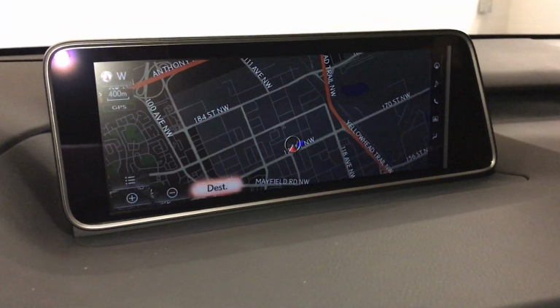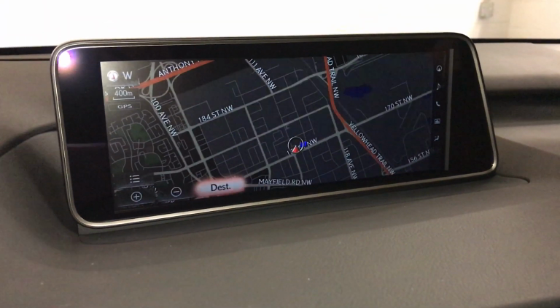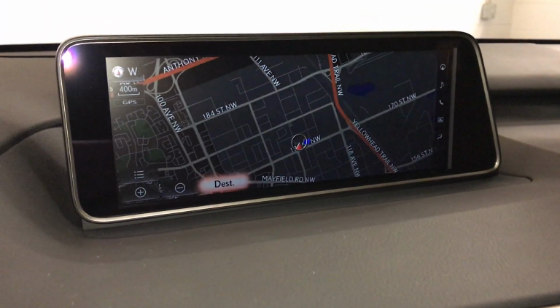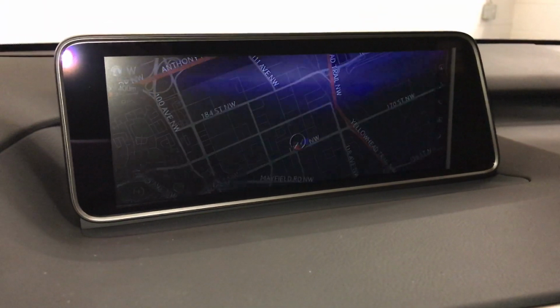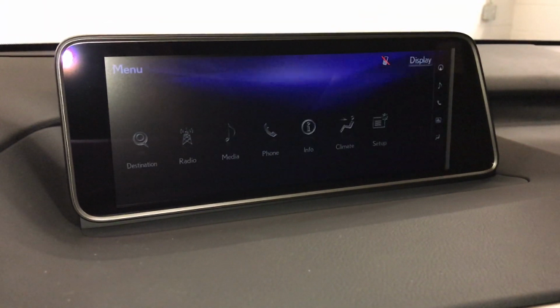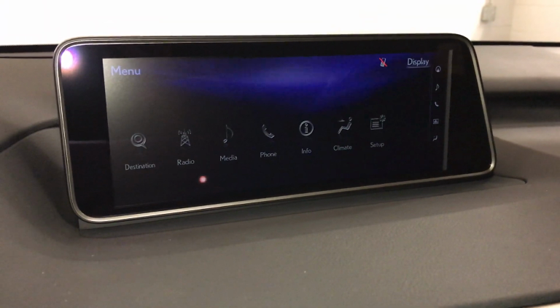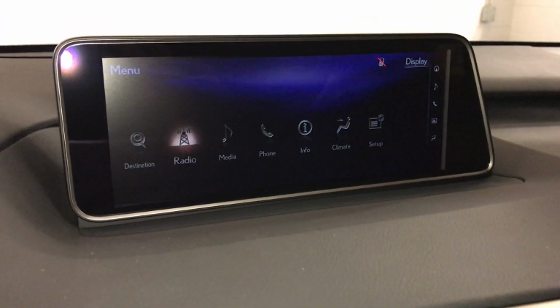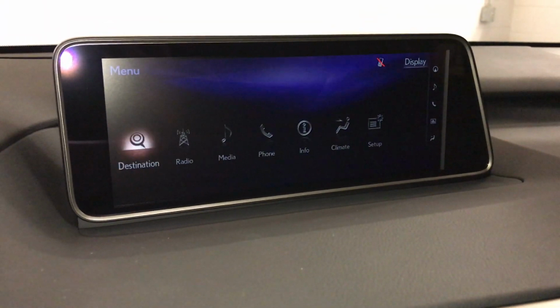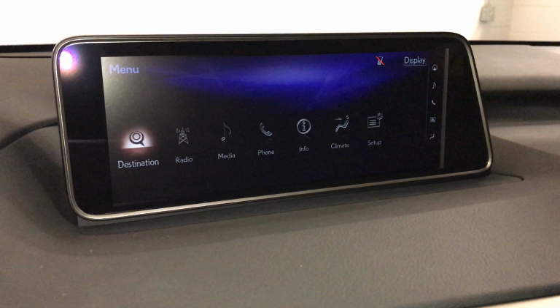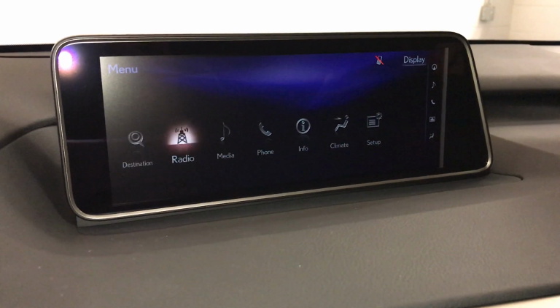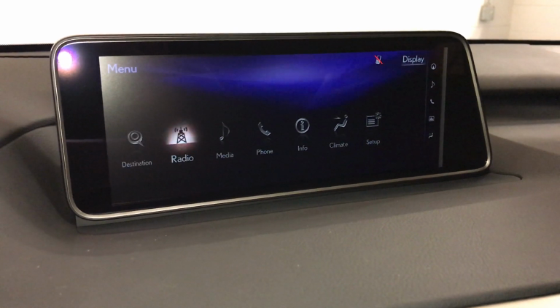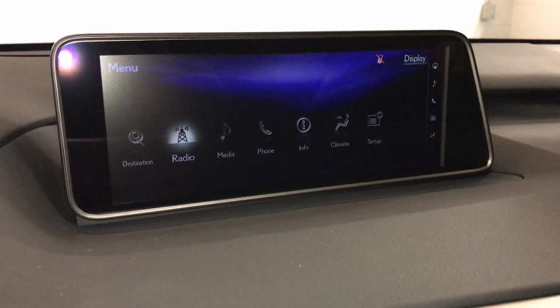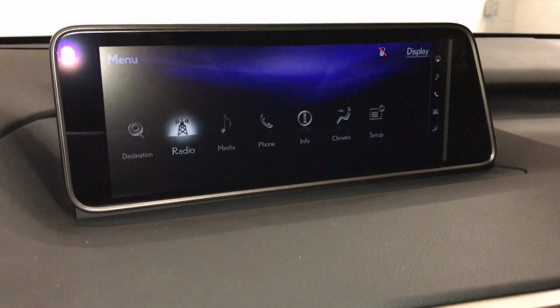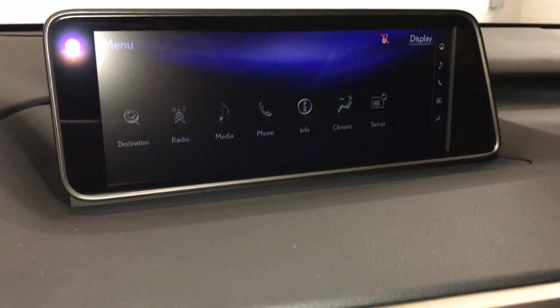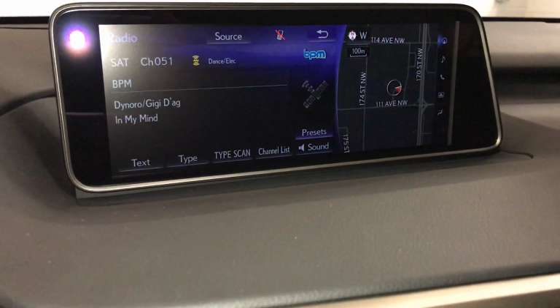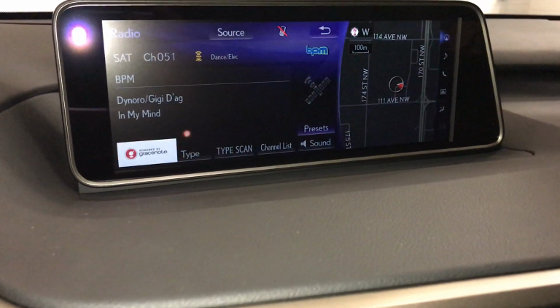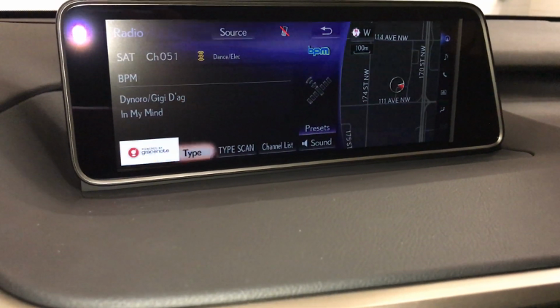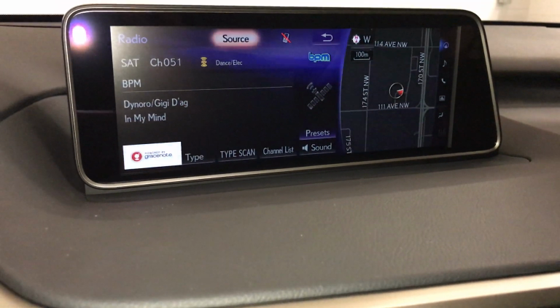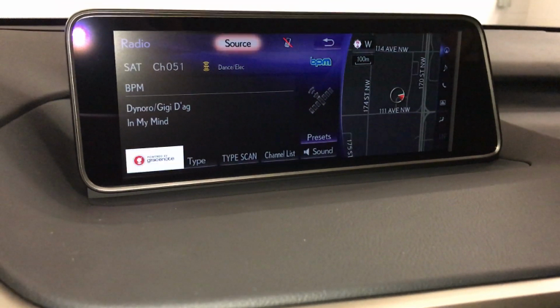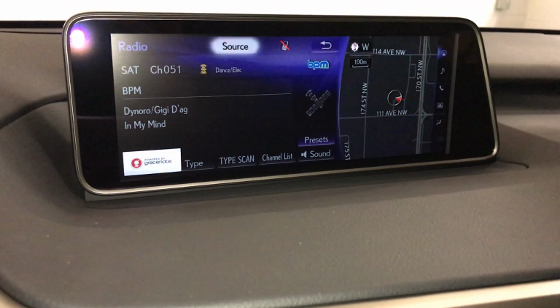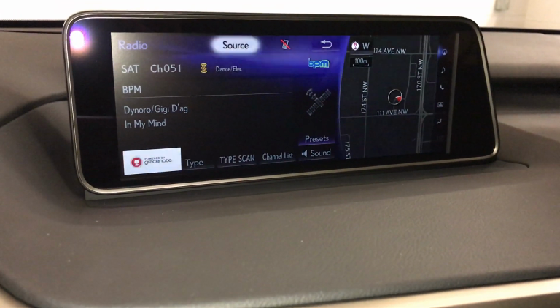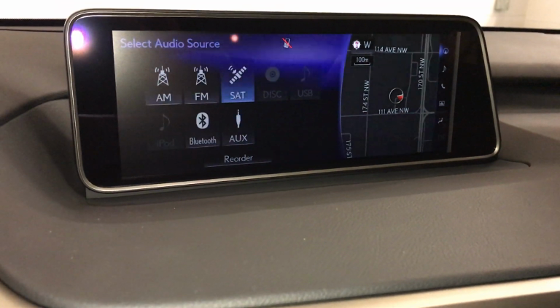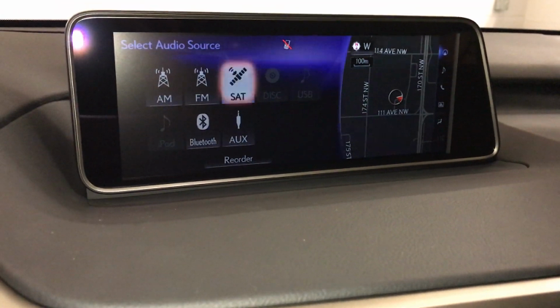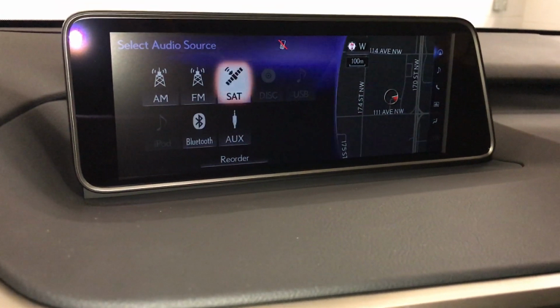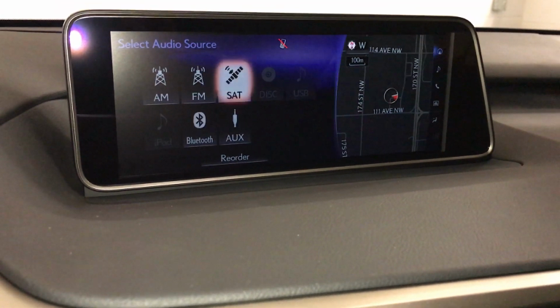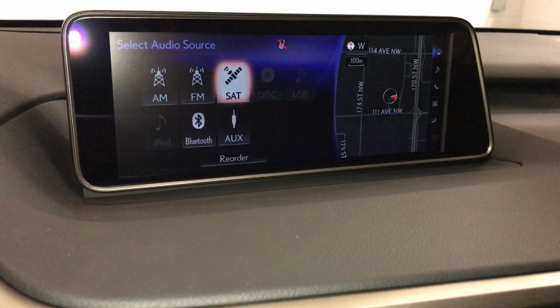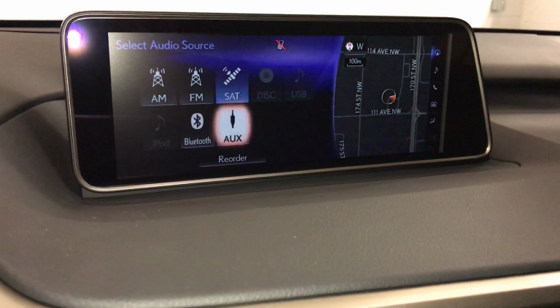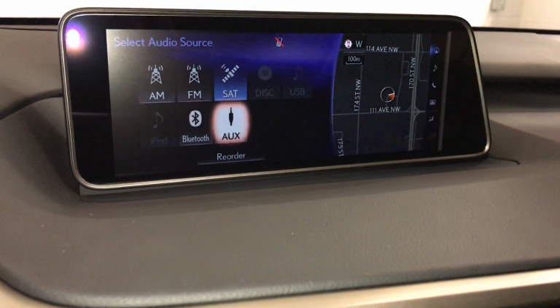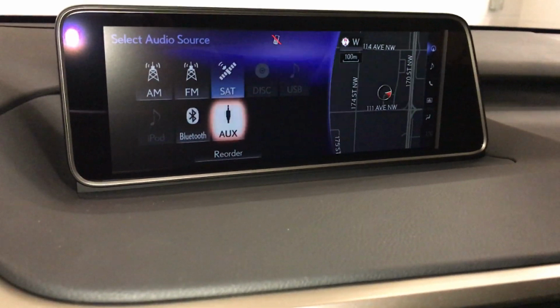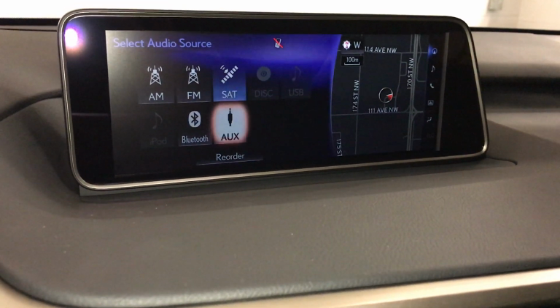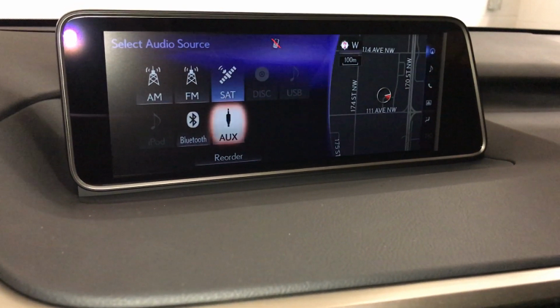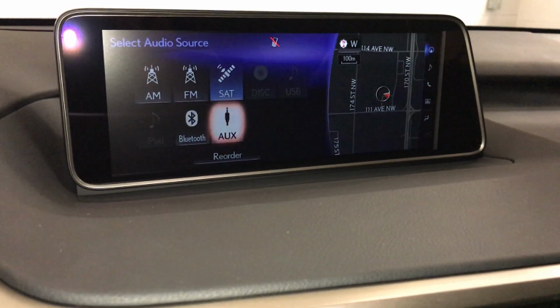The 15-speaker Mark Levinson premium audio system supports AM, FM, HD radio, satellite, CD, Bluetooth, auxiliary, and USB.